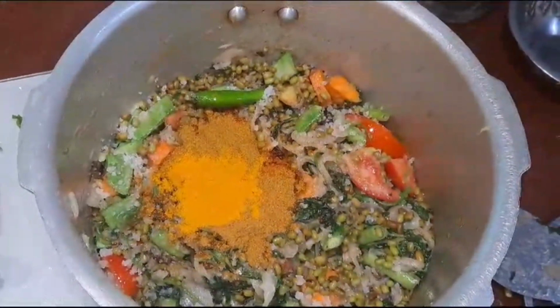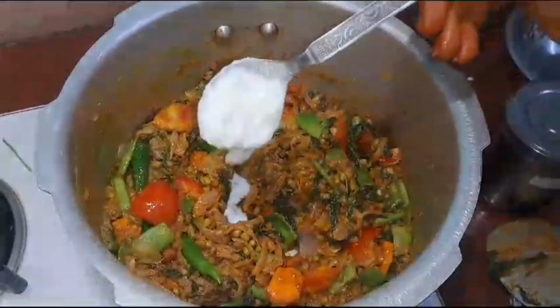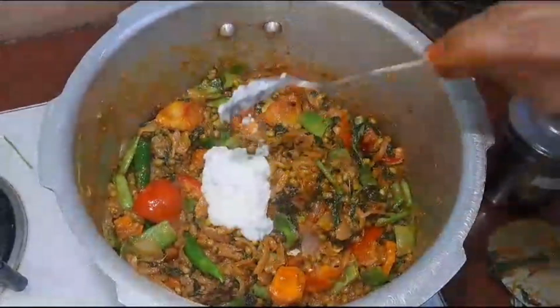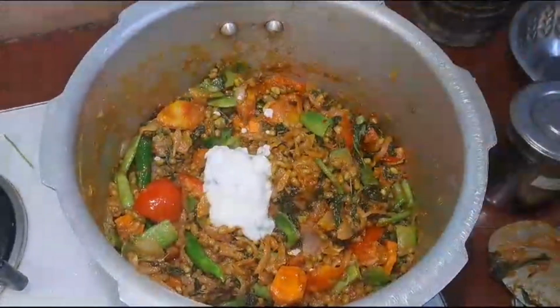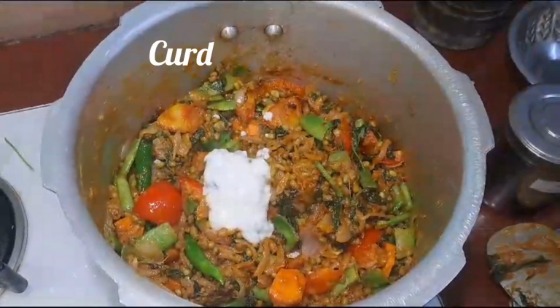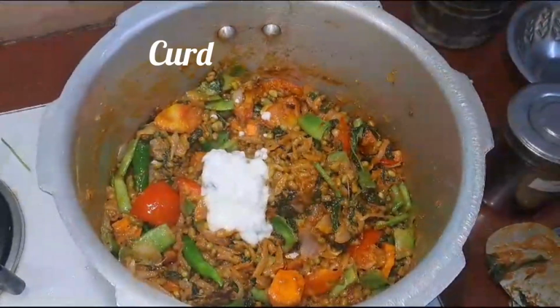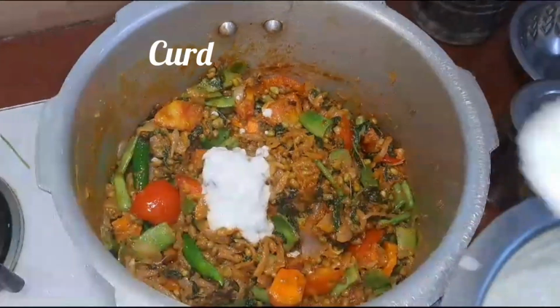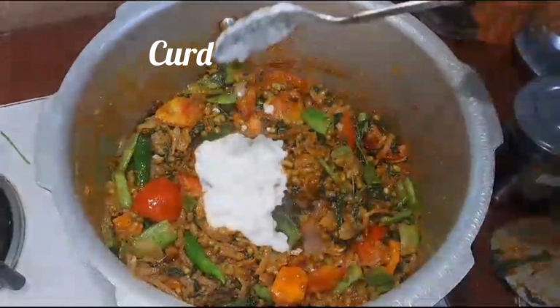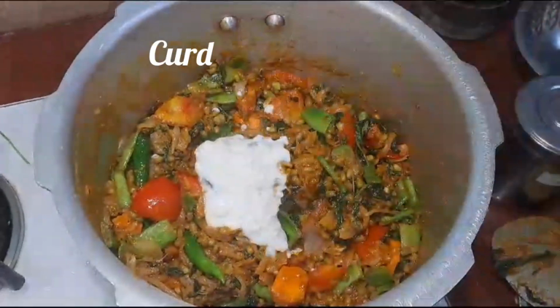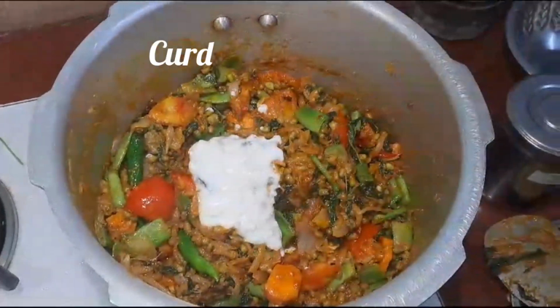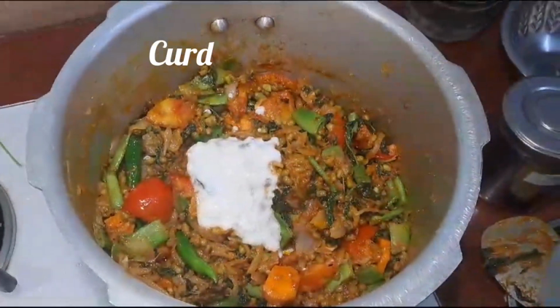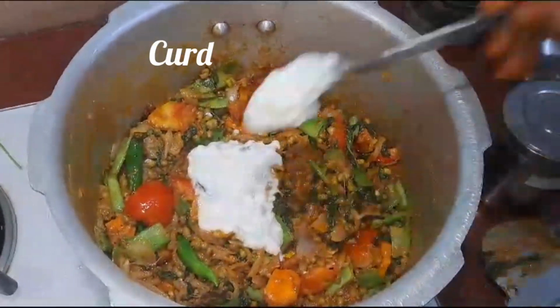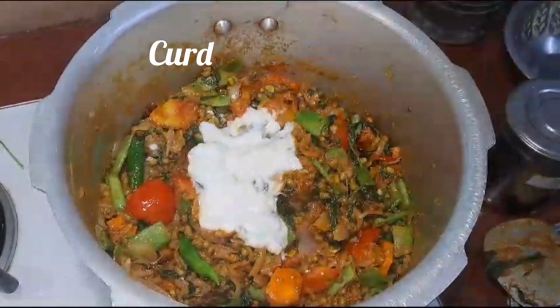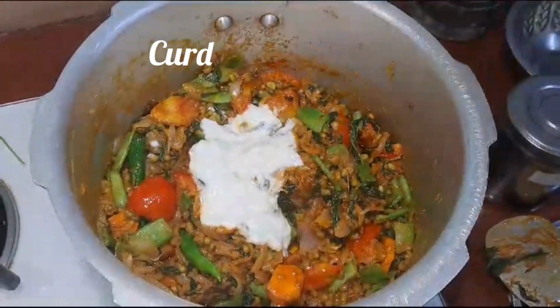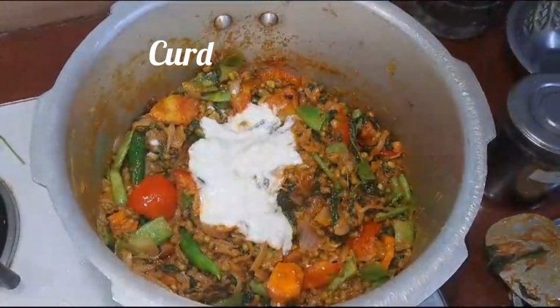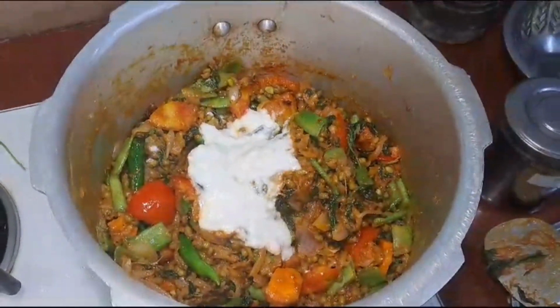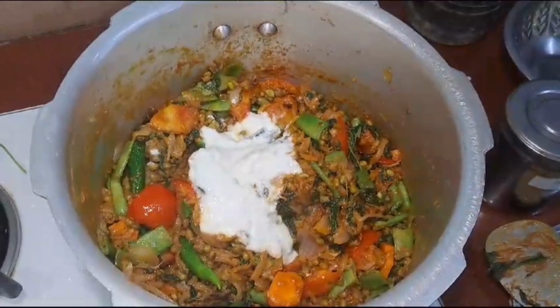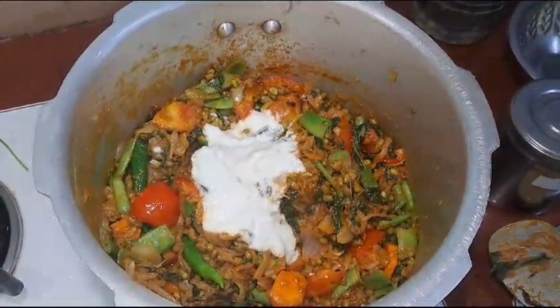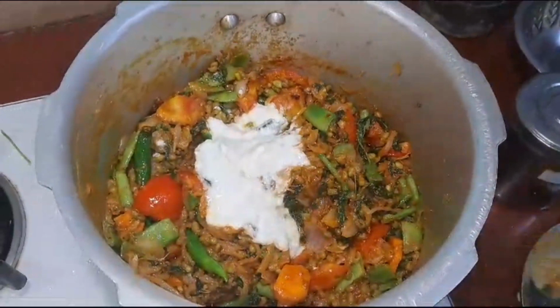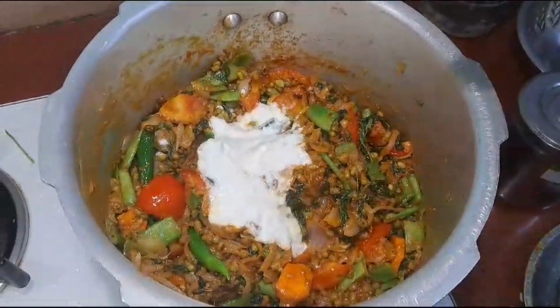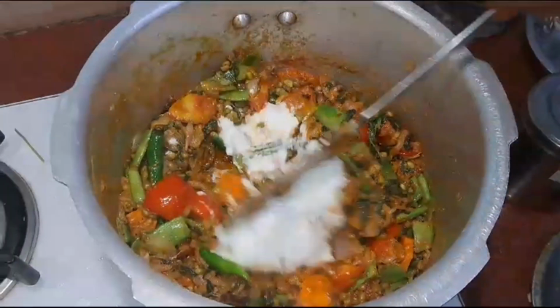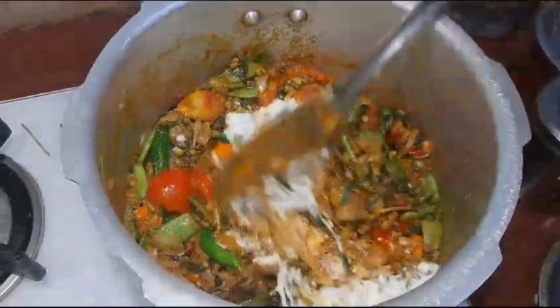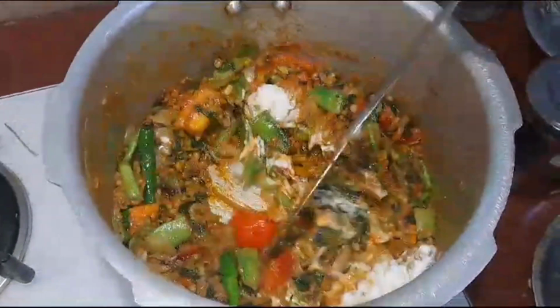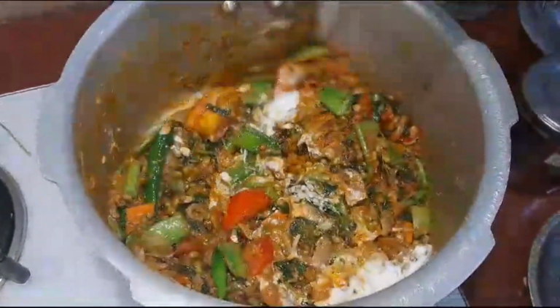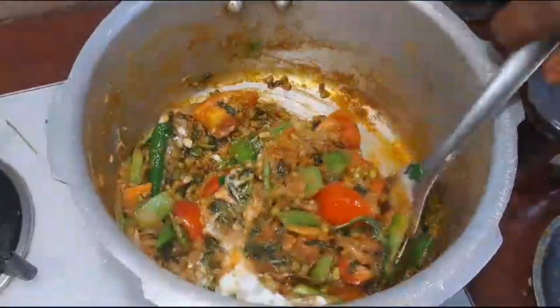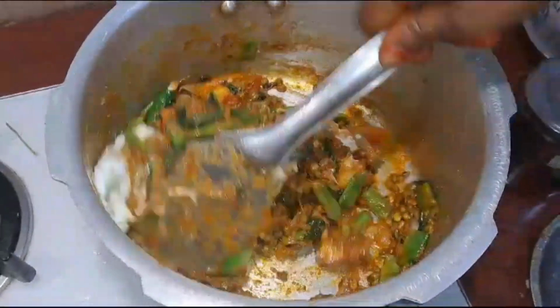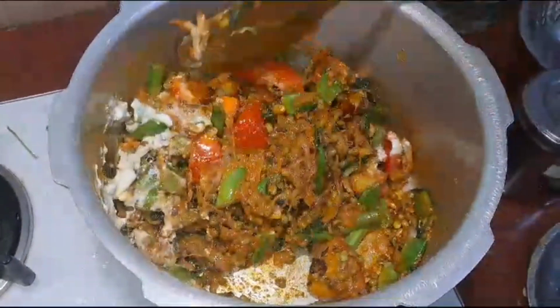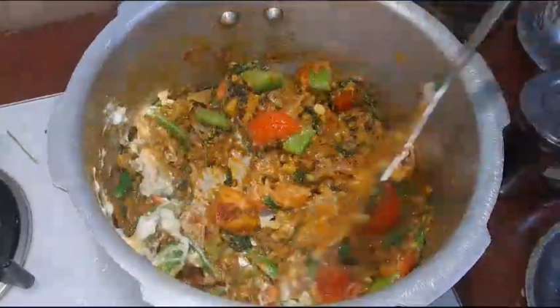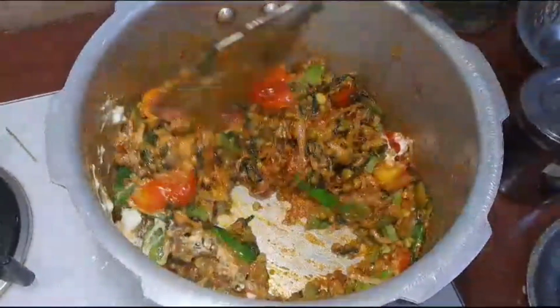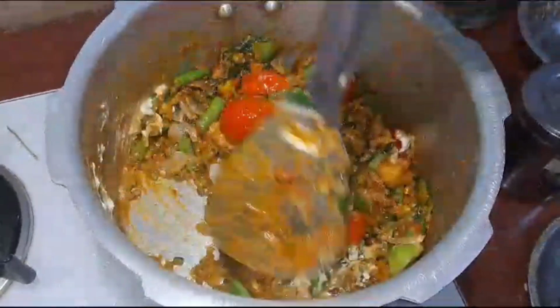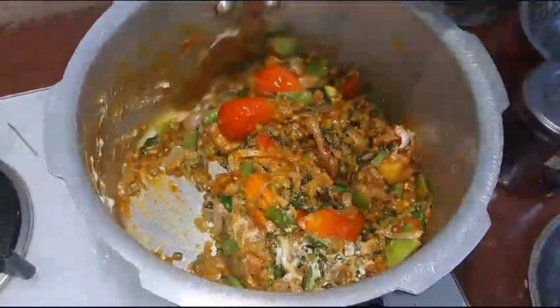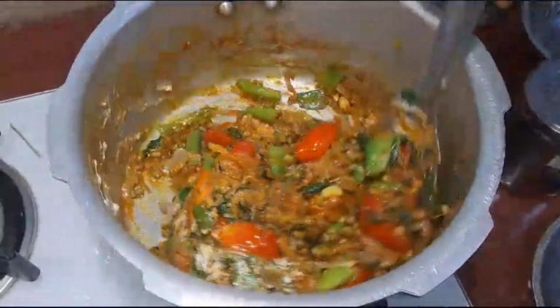I'll add it to this as well — it would take a little bit. After the egg, add it to the egg. I'll add the egg.